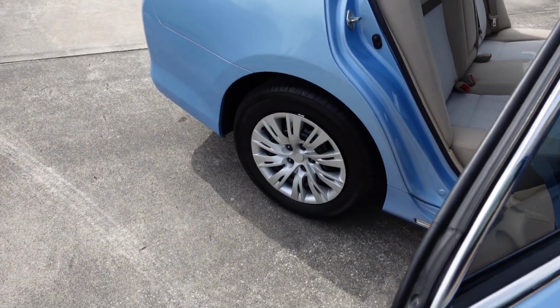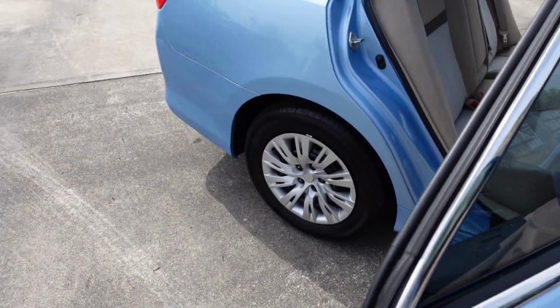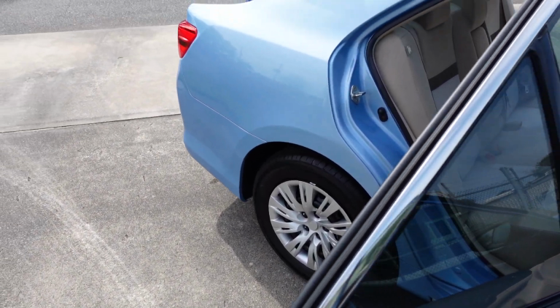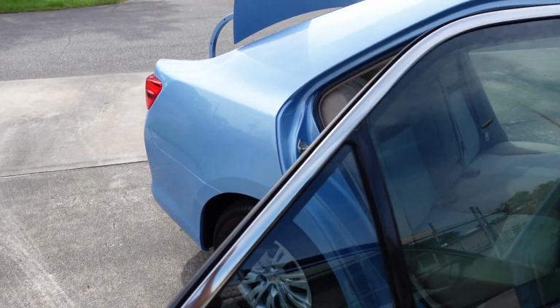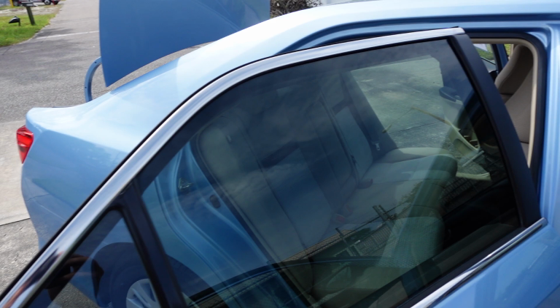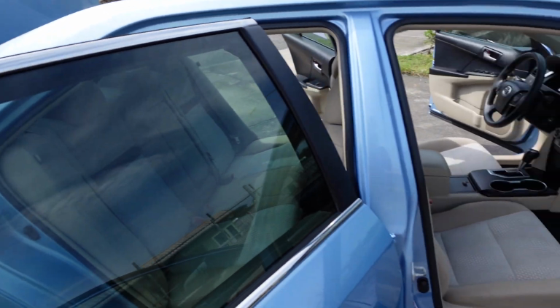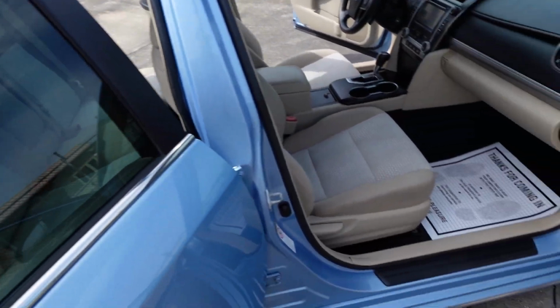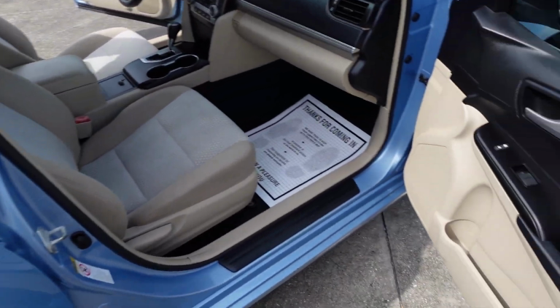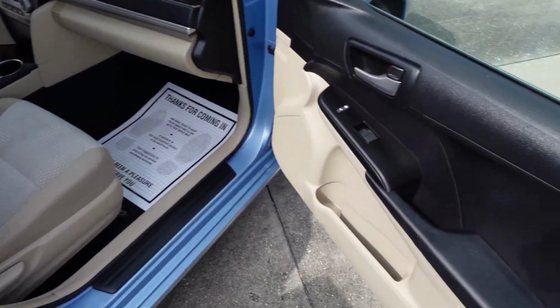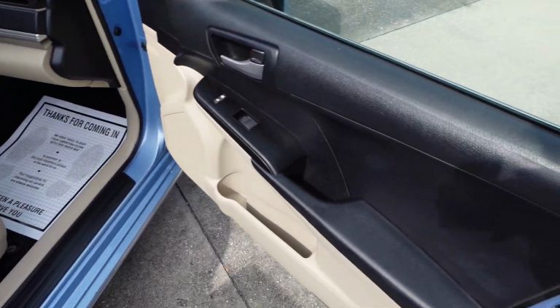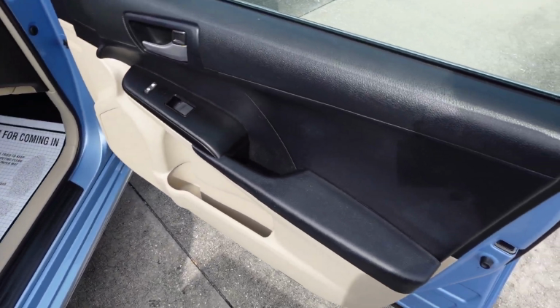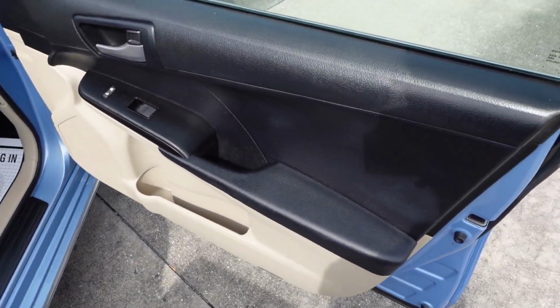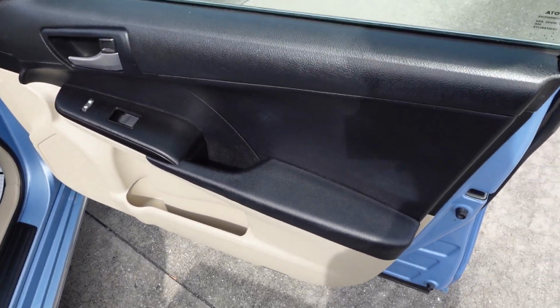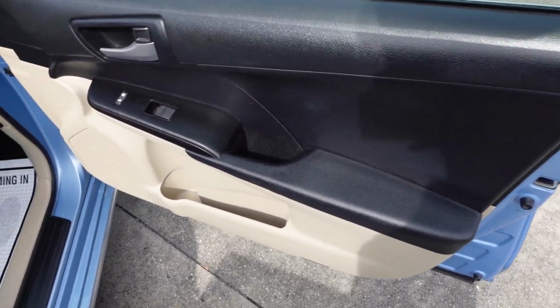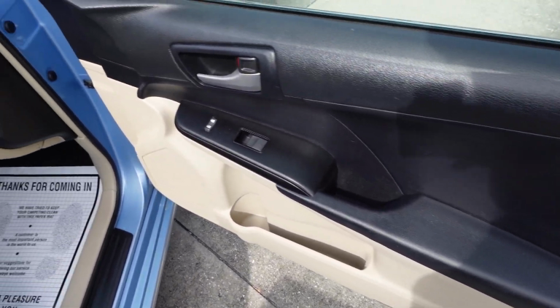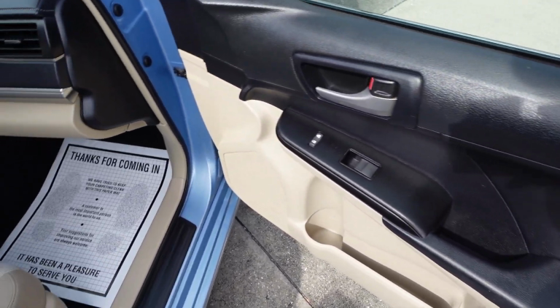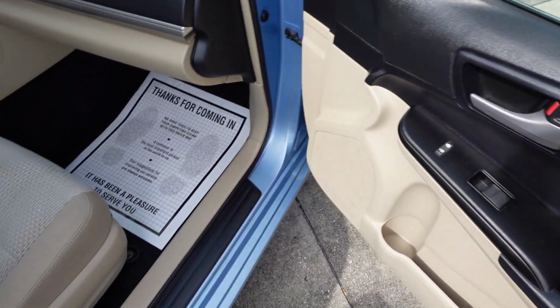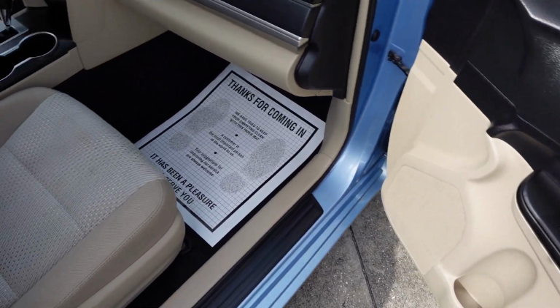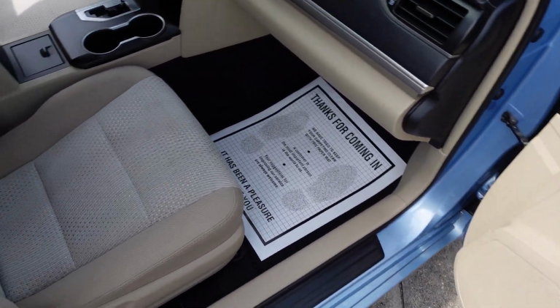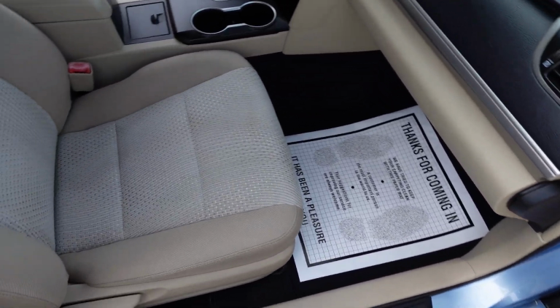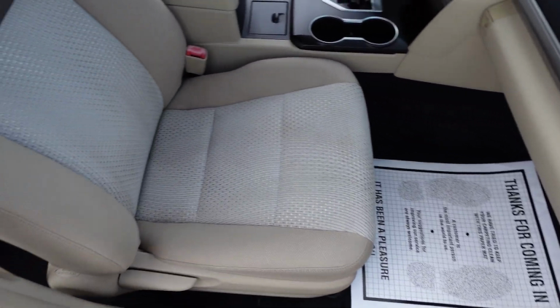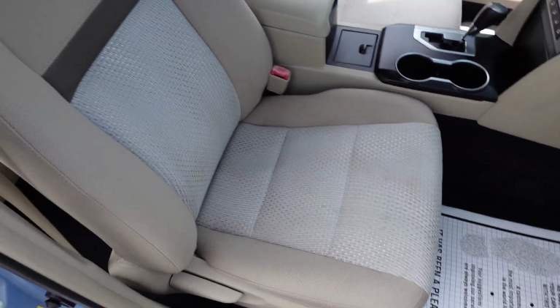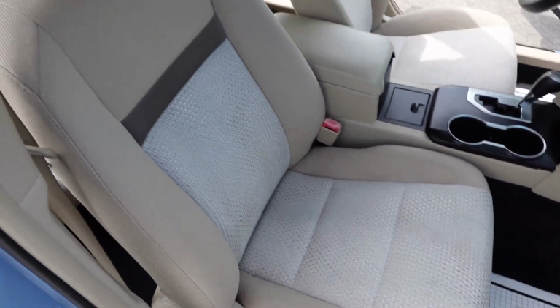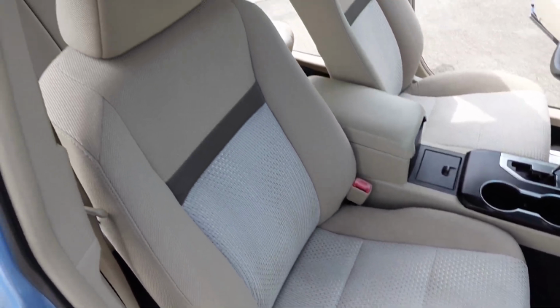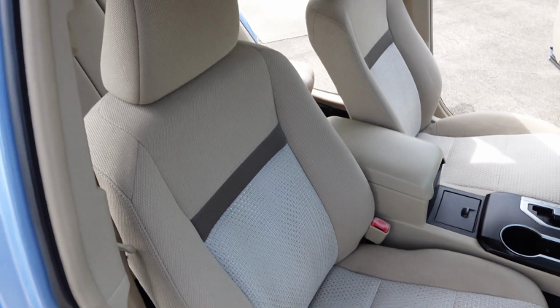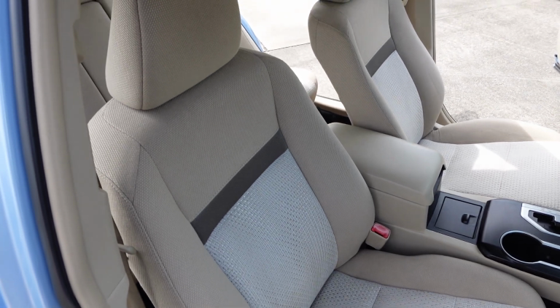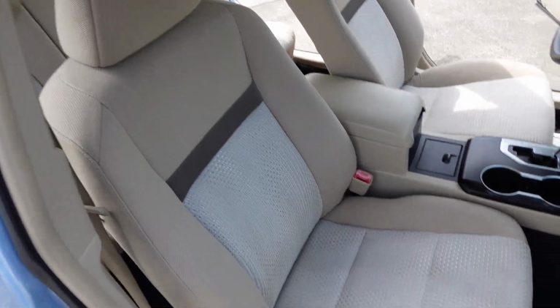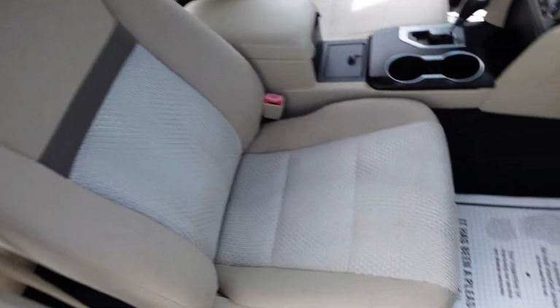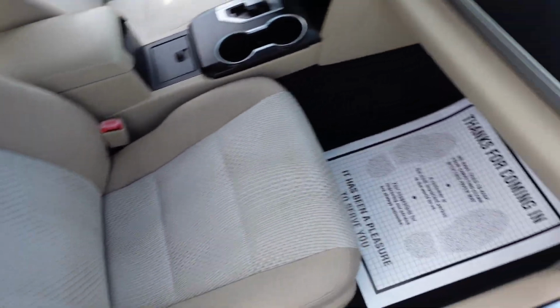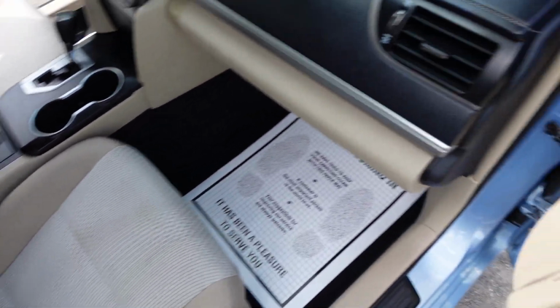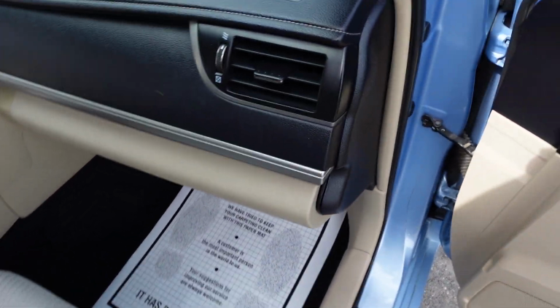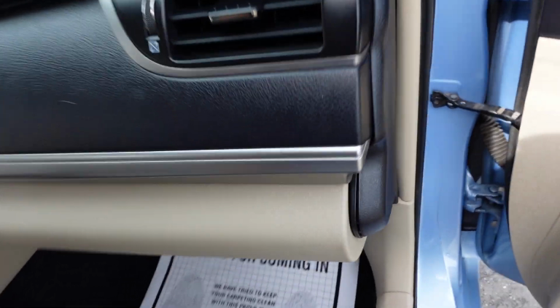New tires in the back, and a smoke and pet free interior with a nice two-tone black on tan. Power options include windows, locks, mirrors, and seats.